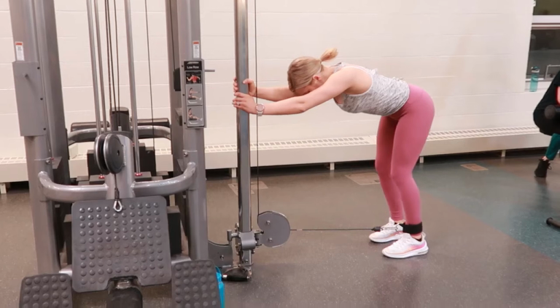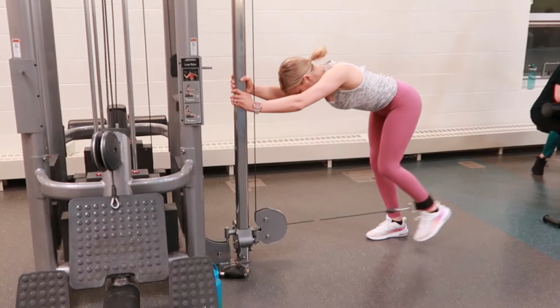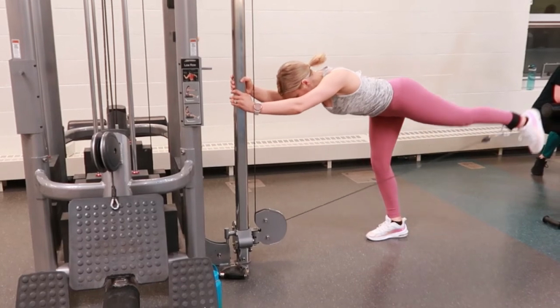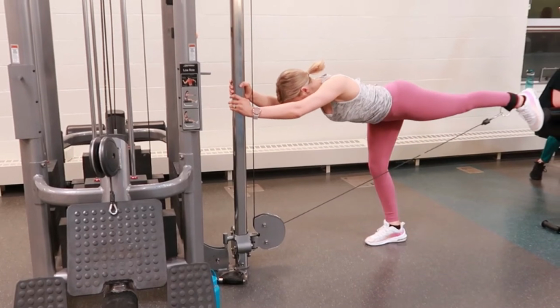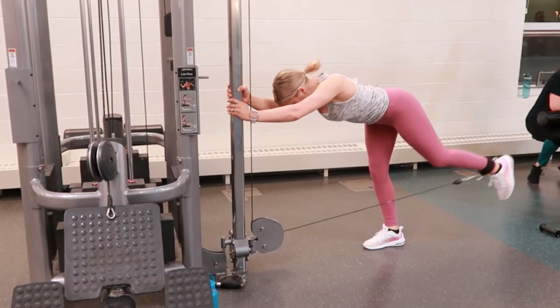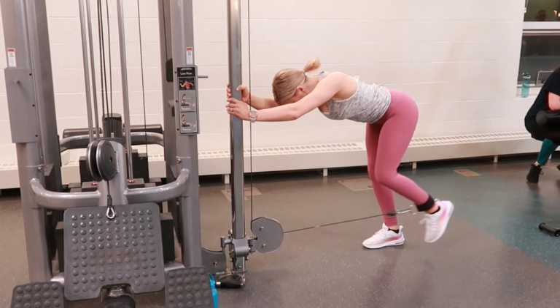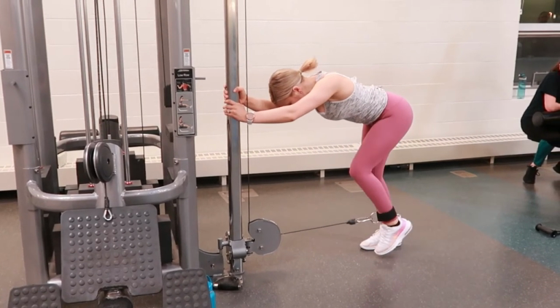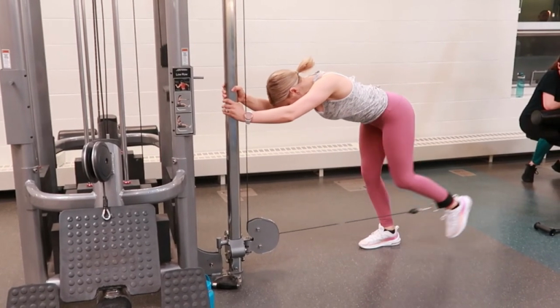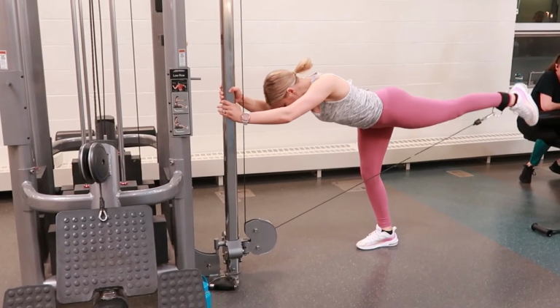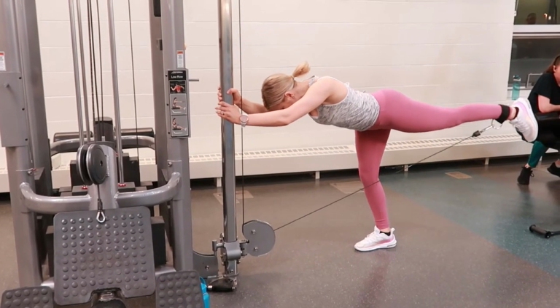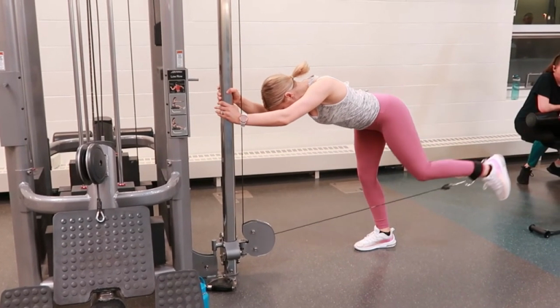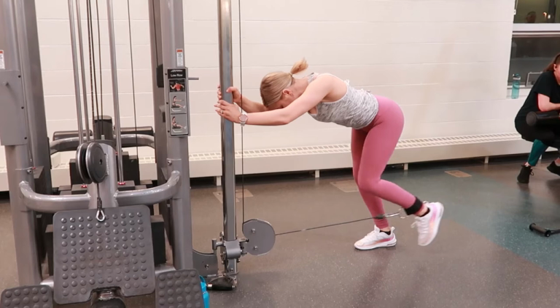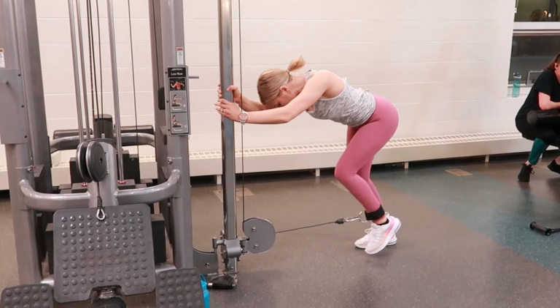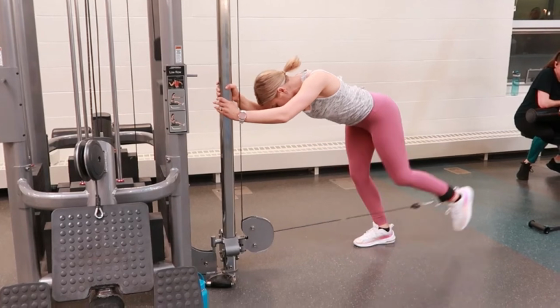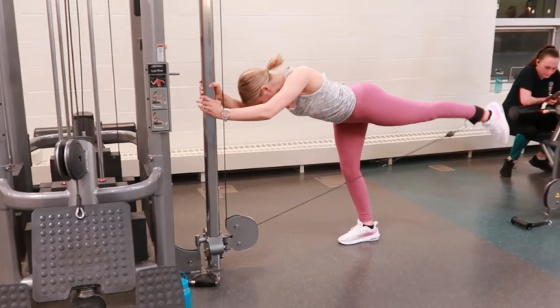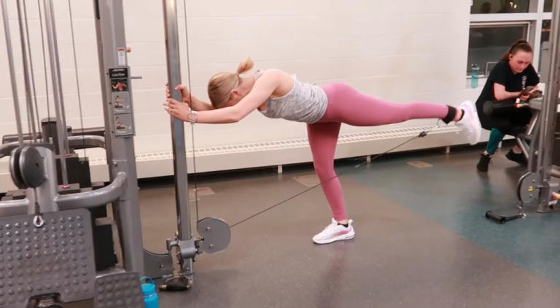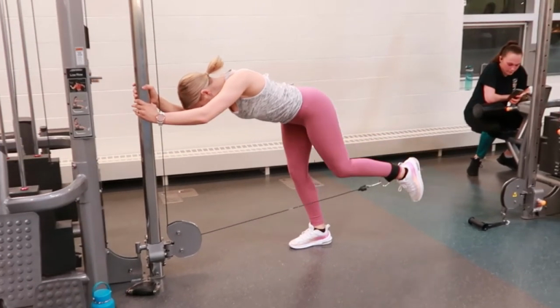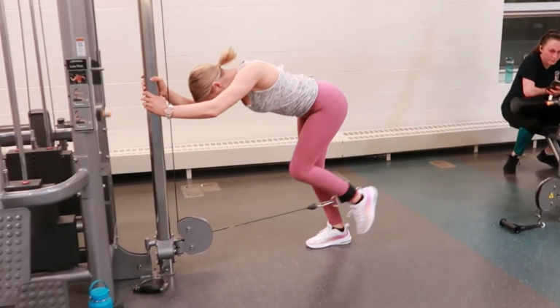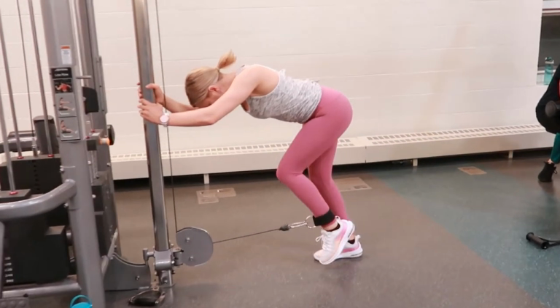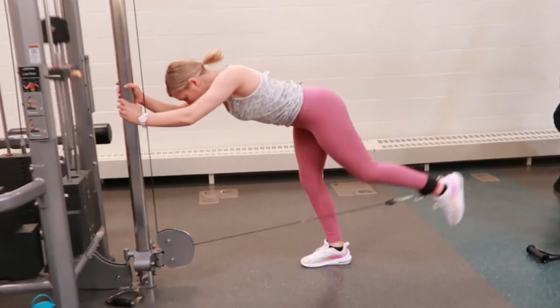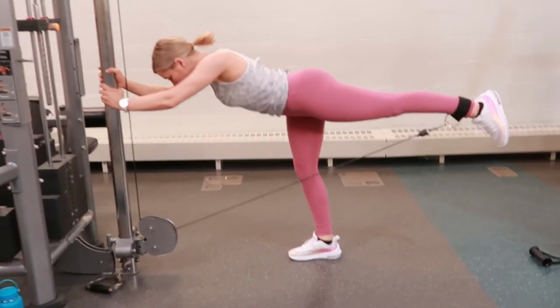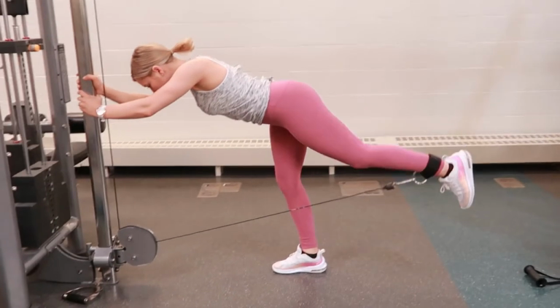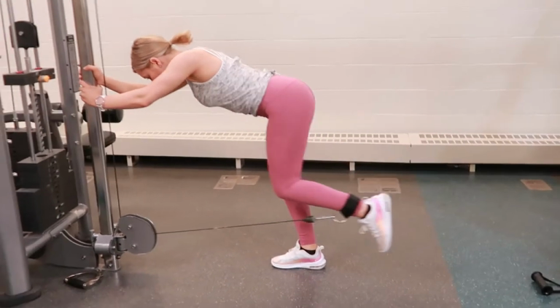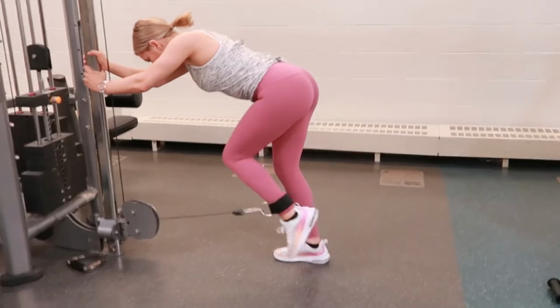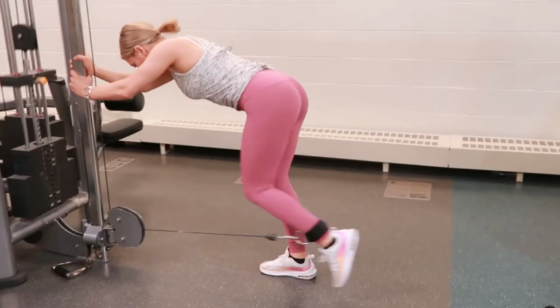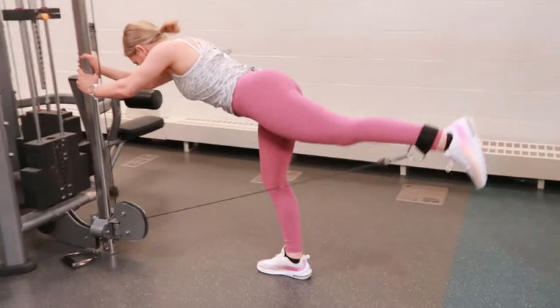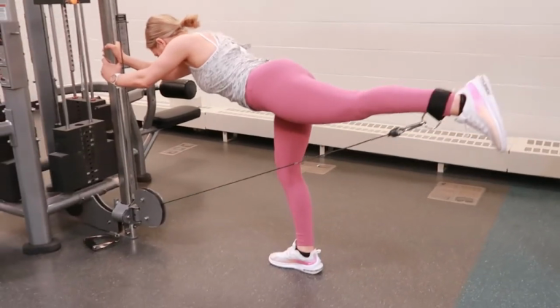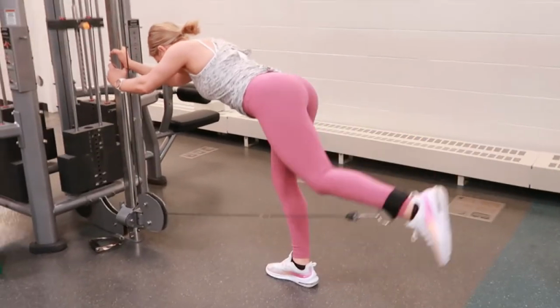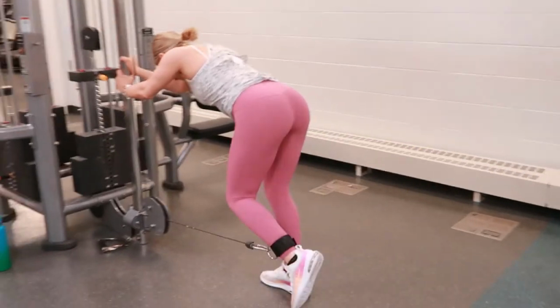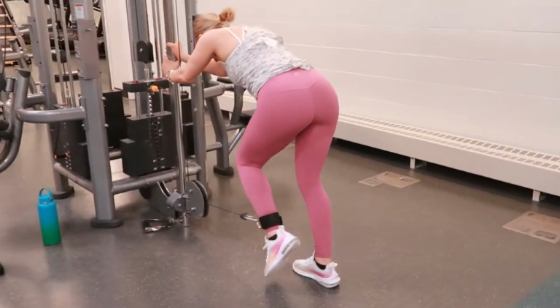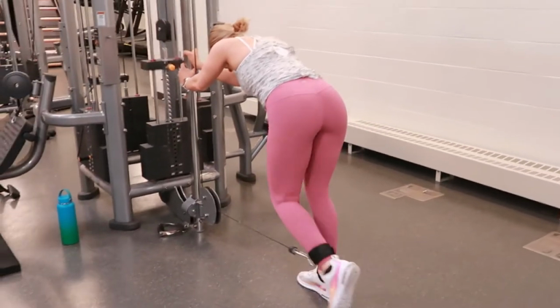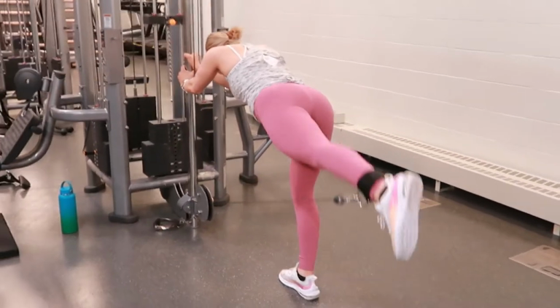Cable kickback: set the cable machine at the lowest setting and hook up the ankle attachment to your ankle. Once the ankle attachment is secure, go ahead and select your weights and take a couple steps back.